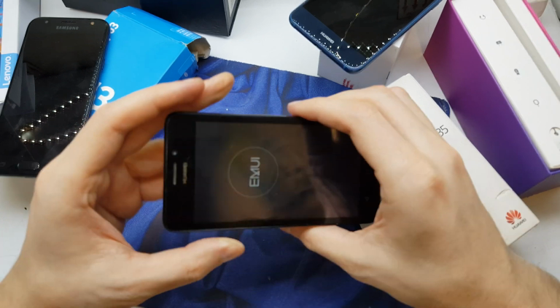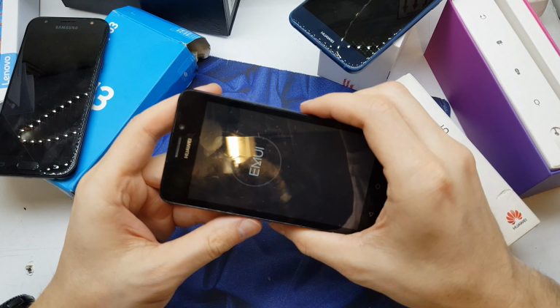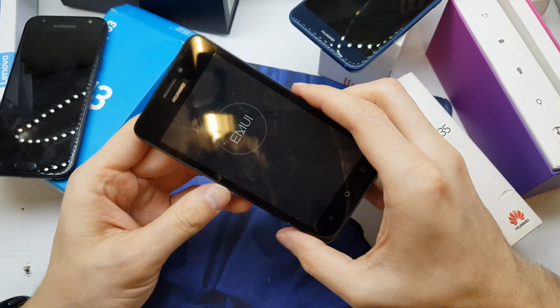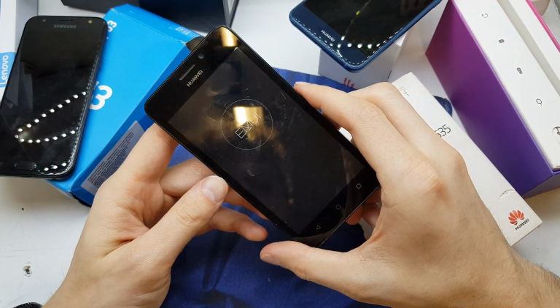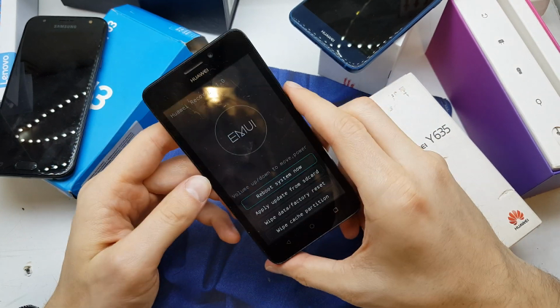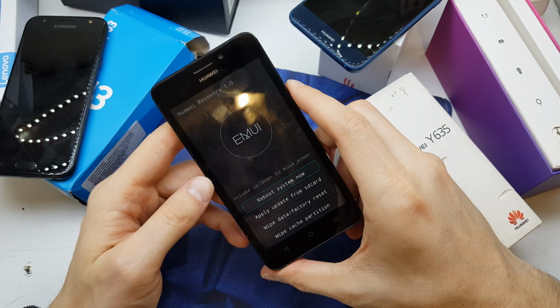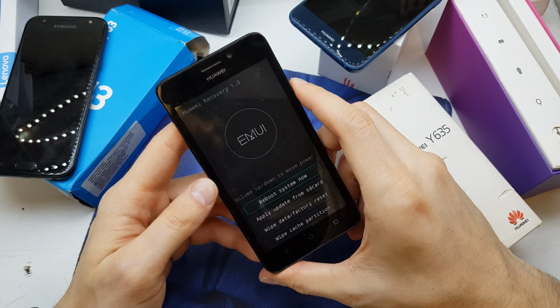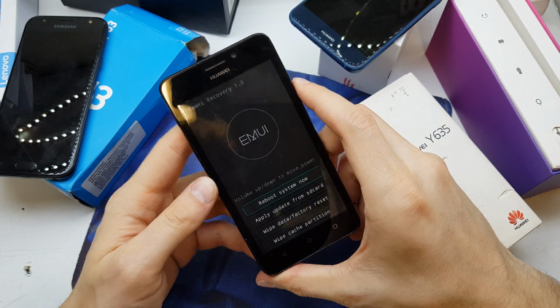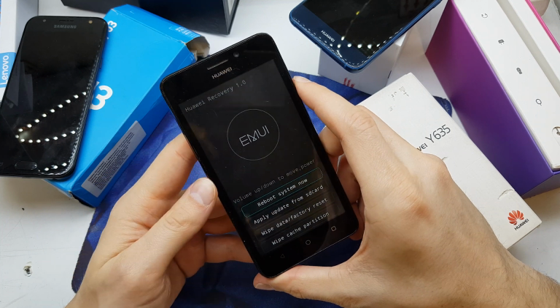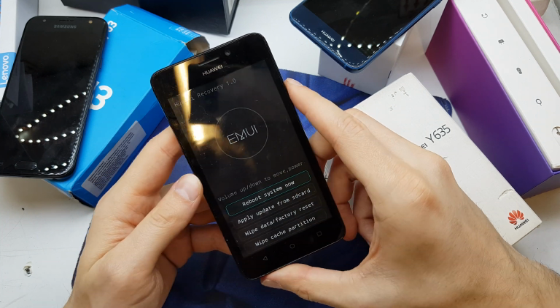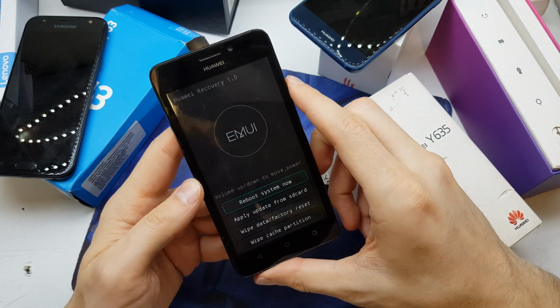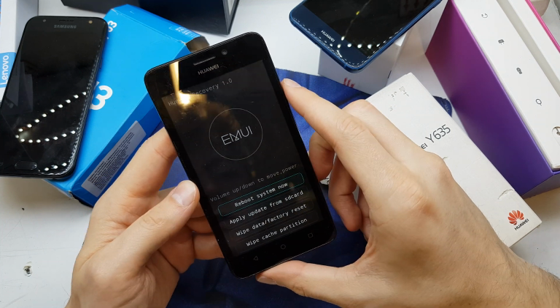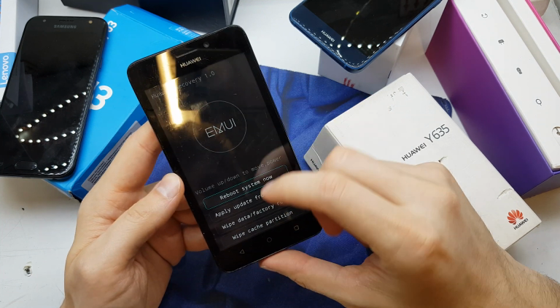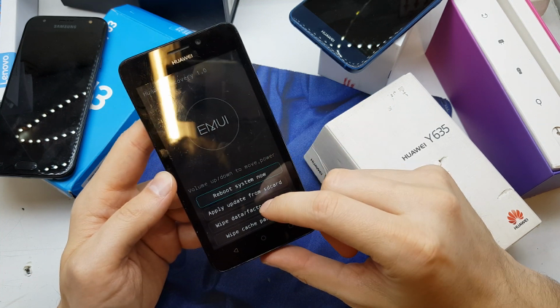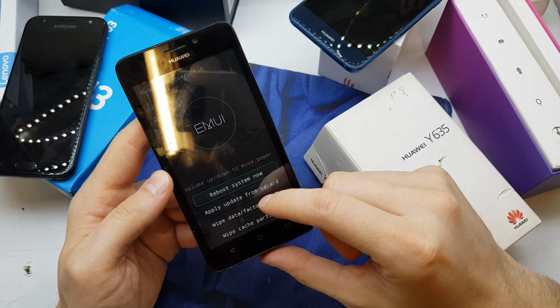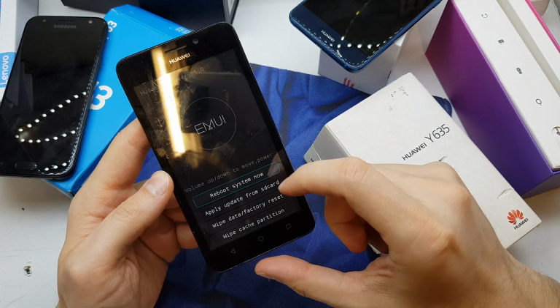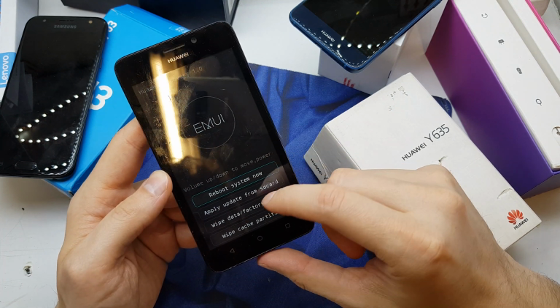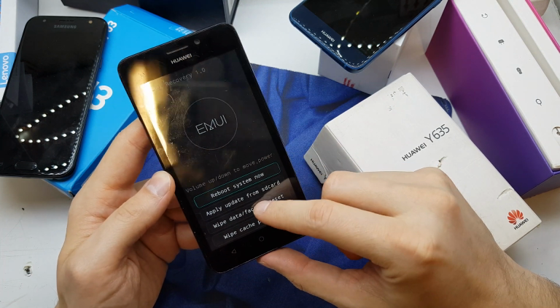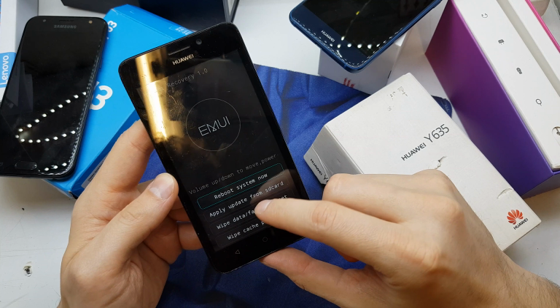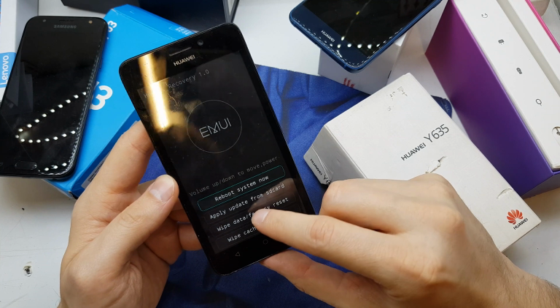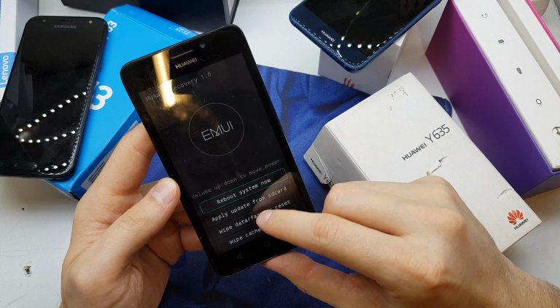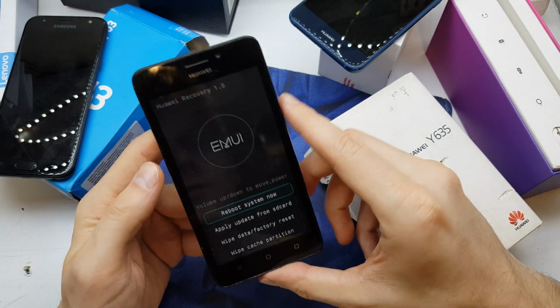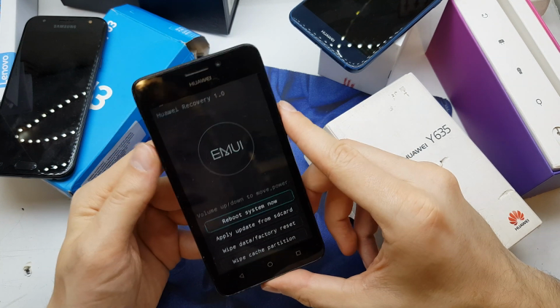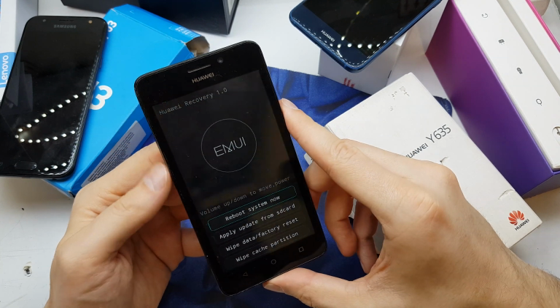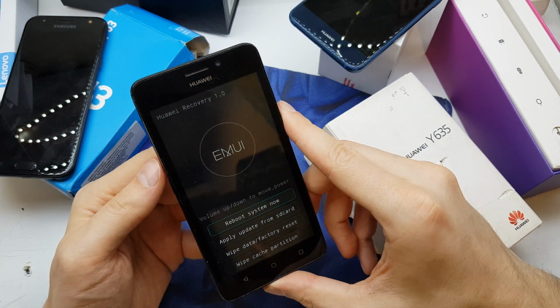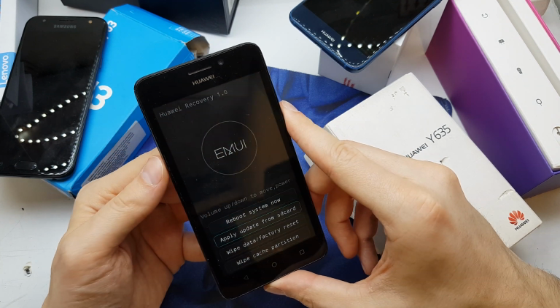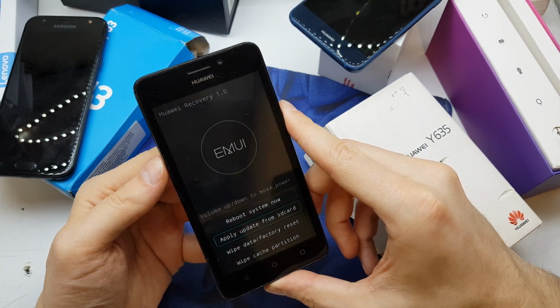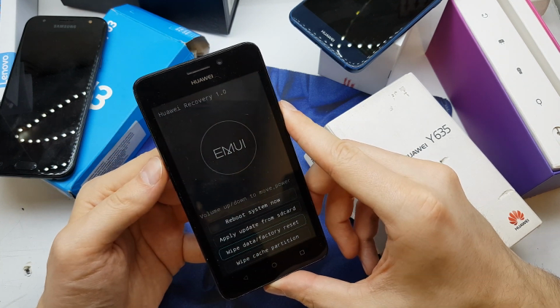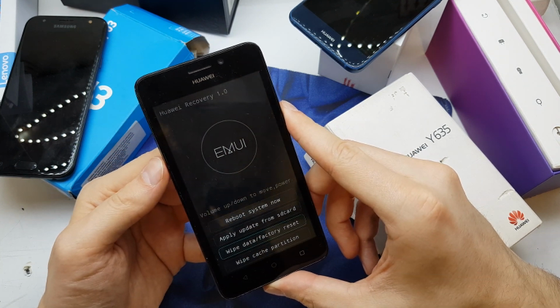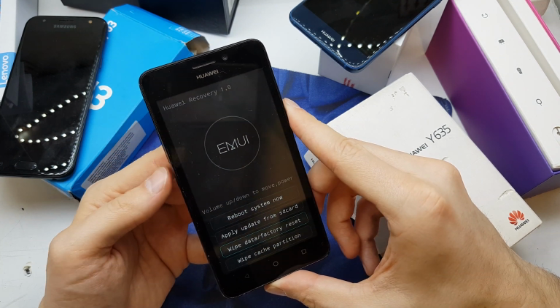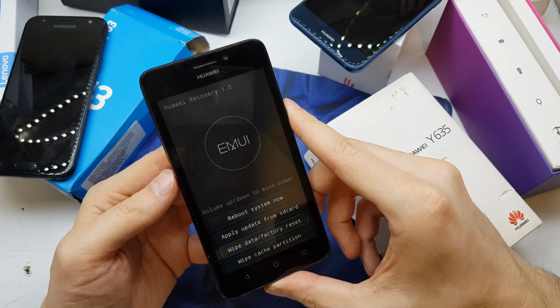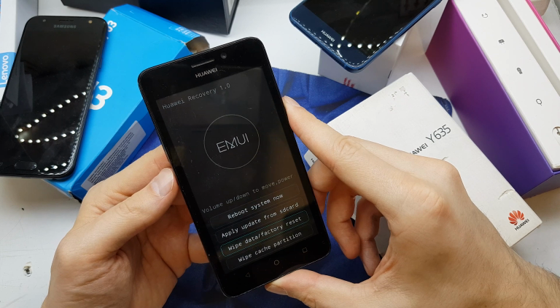Release volume up, and now choose the wipe data factory reset. Use volume up and down to navigate and power to accept.